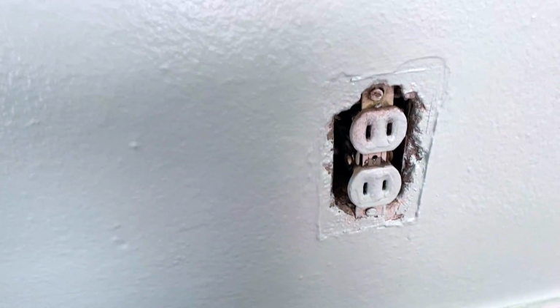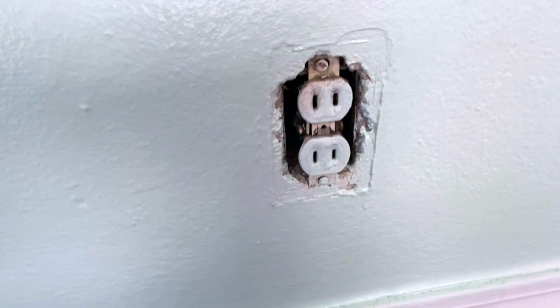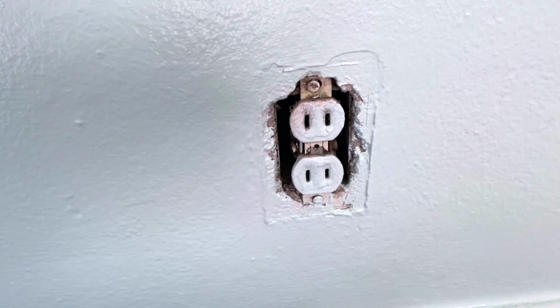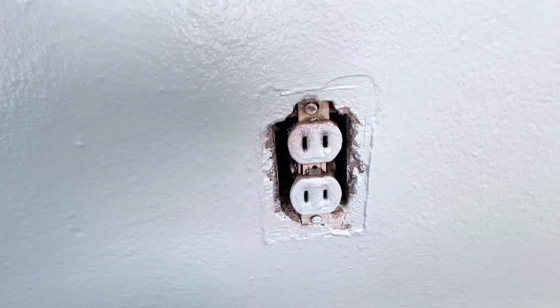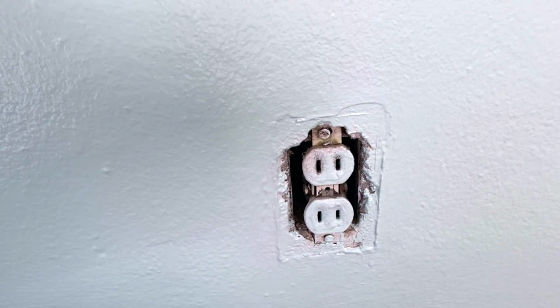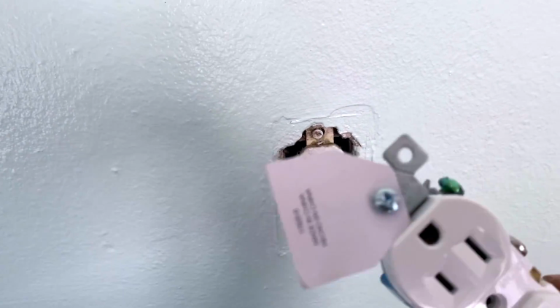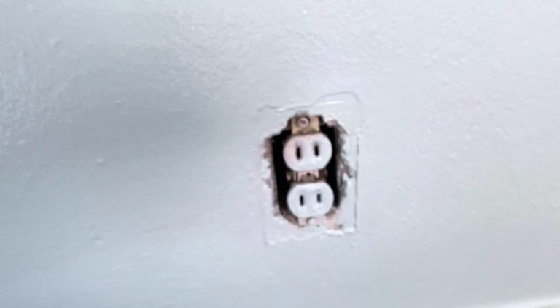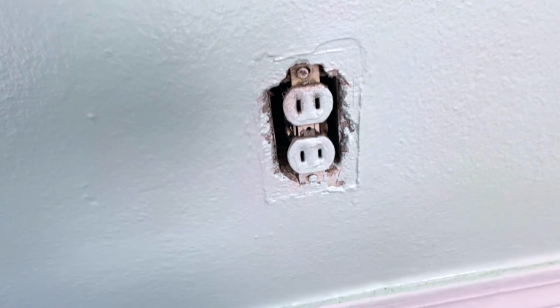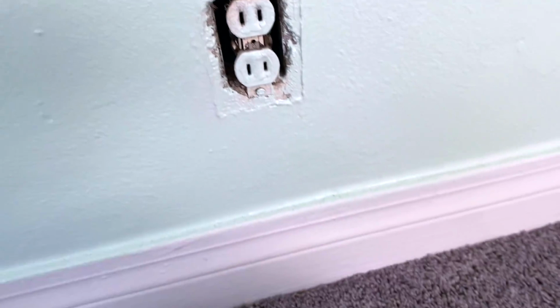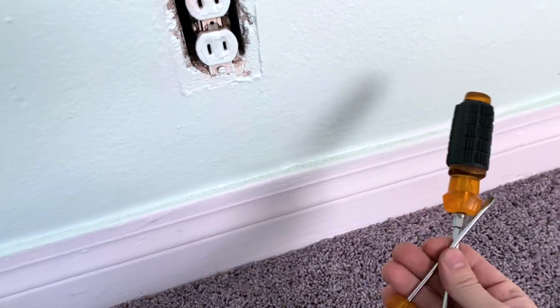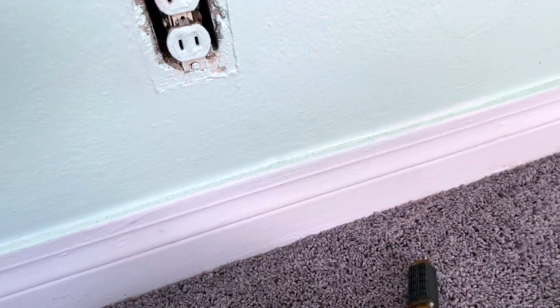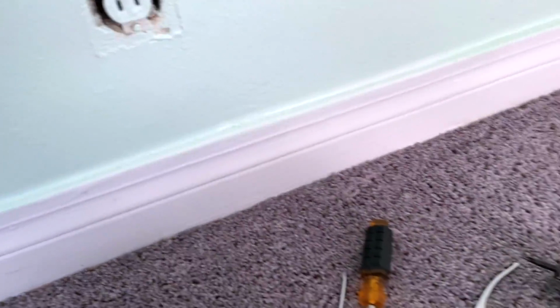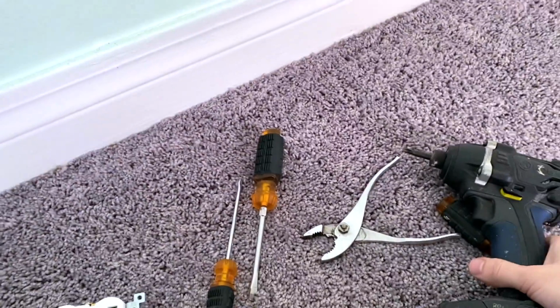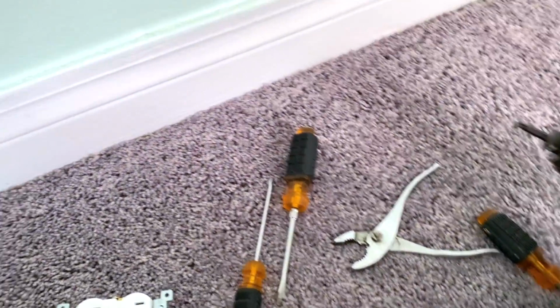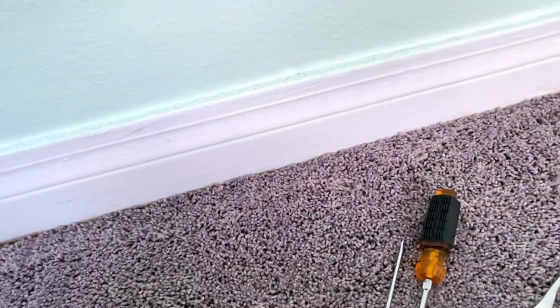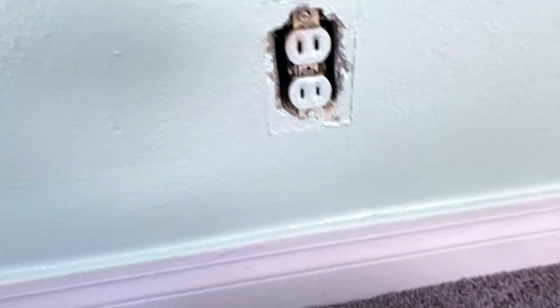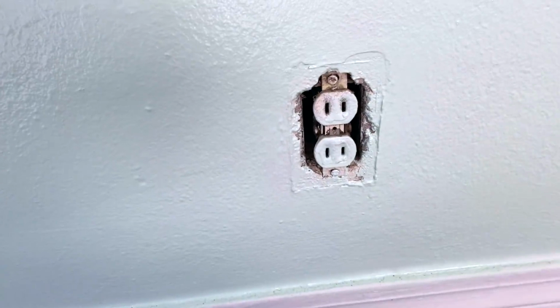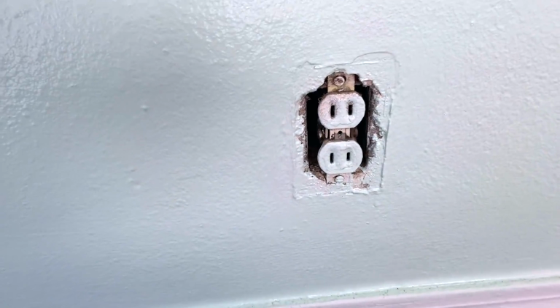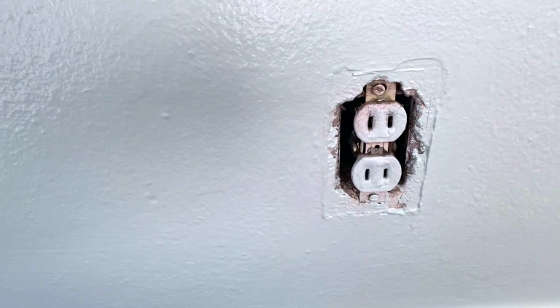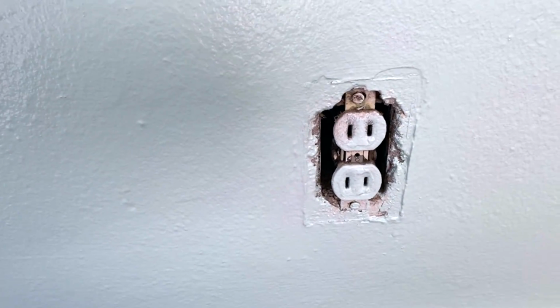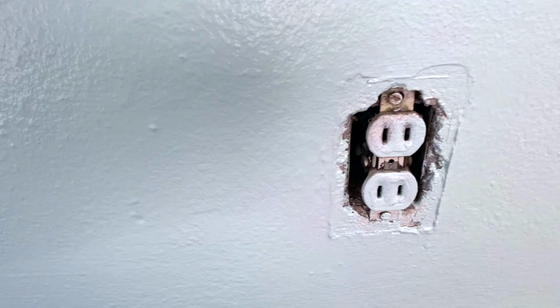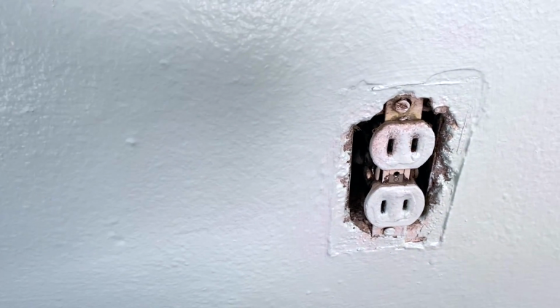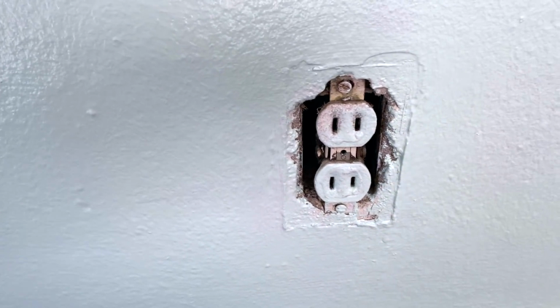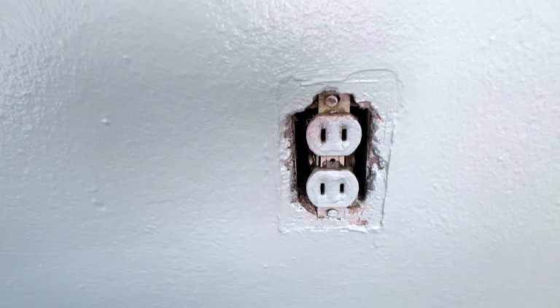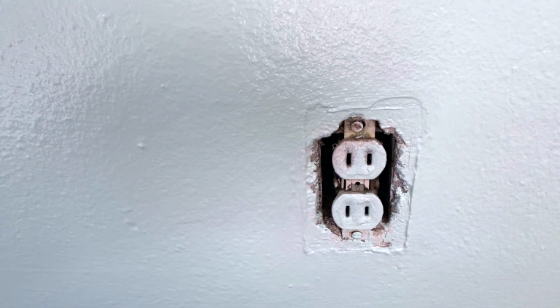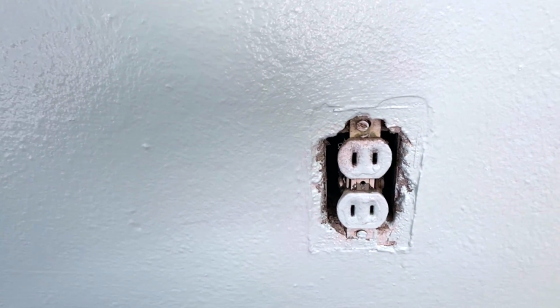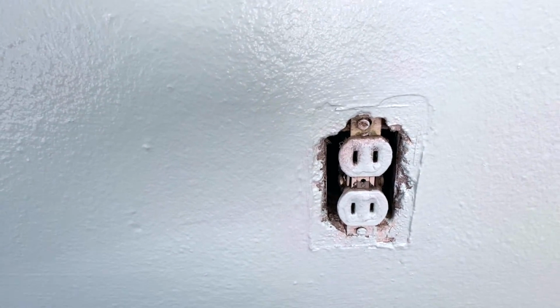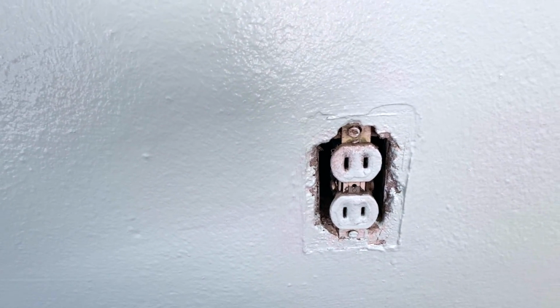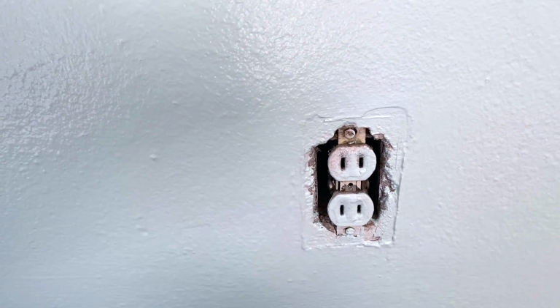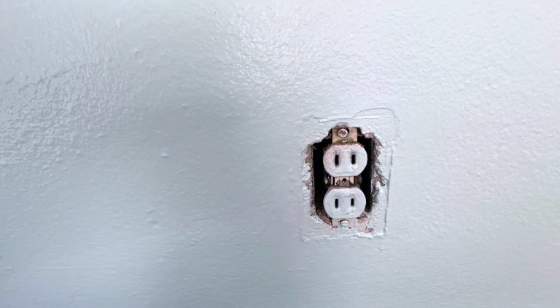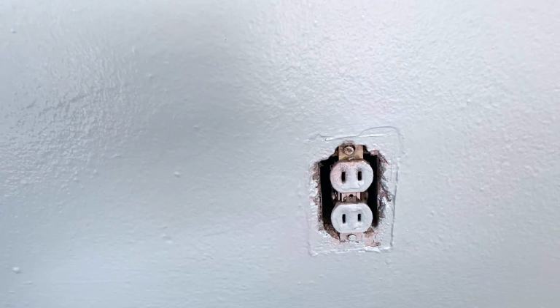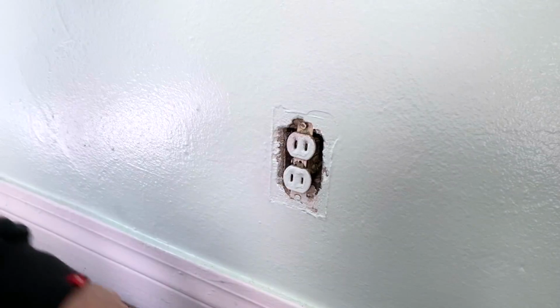After the electricity is turned off, make sure you get a couple of screwdrivers or a drill and some pliers, because sometimes these things can get stuck — especially the wires on the side.